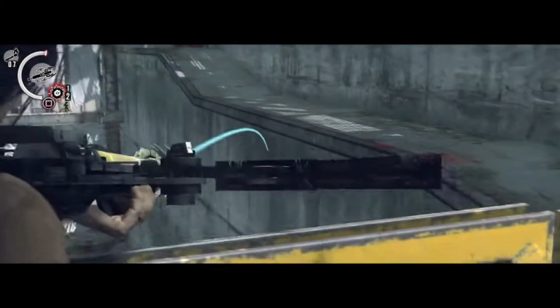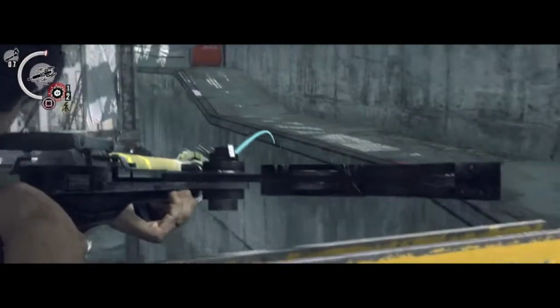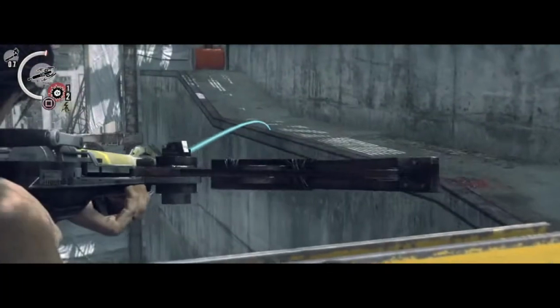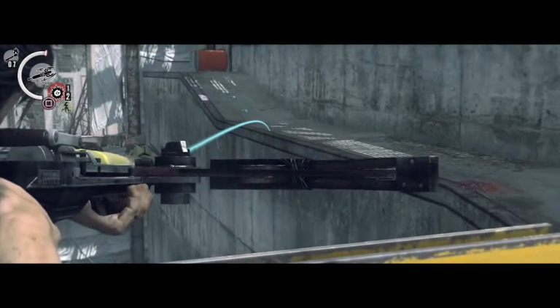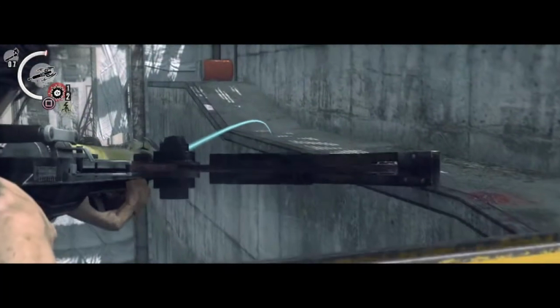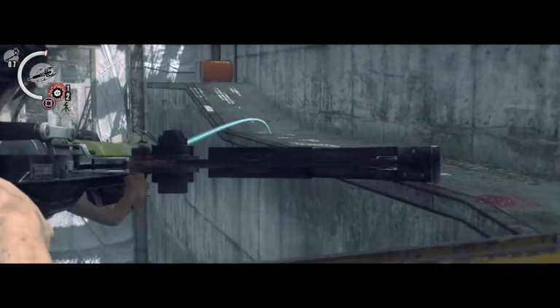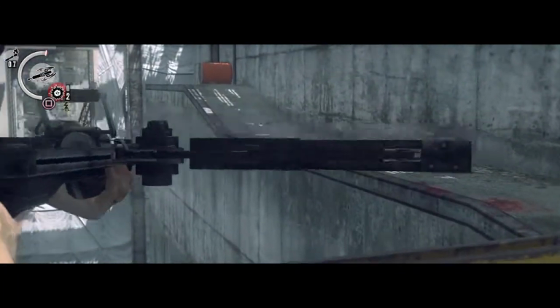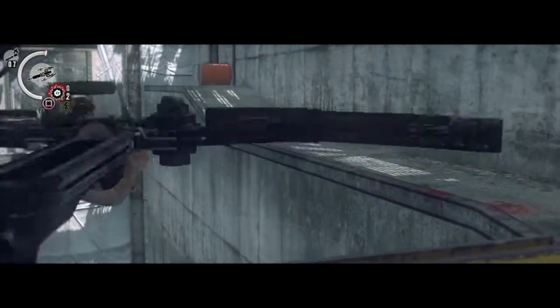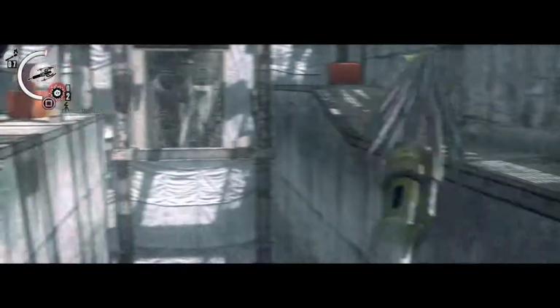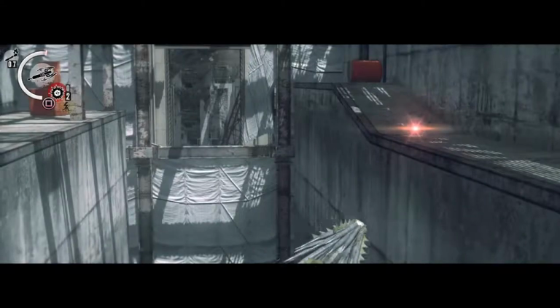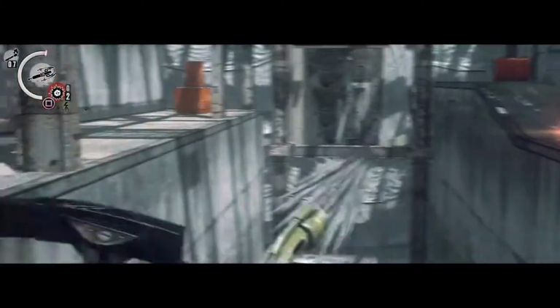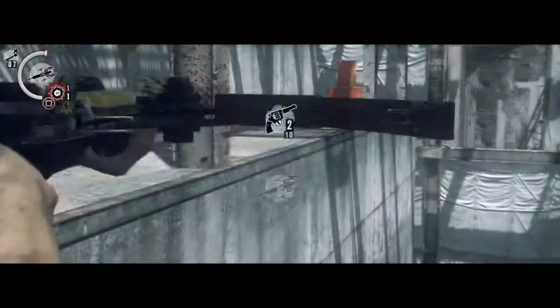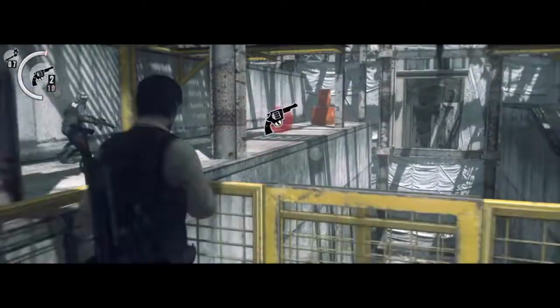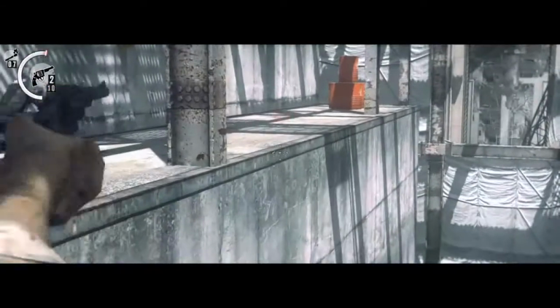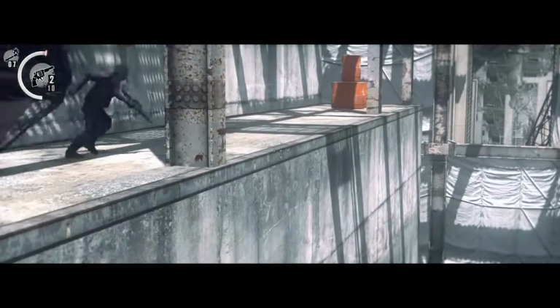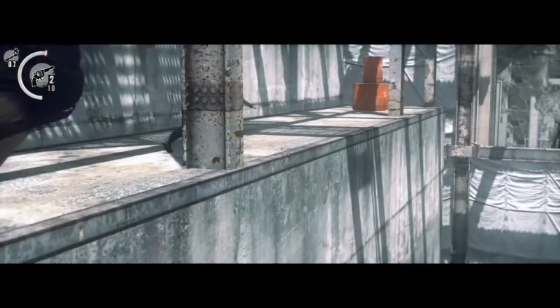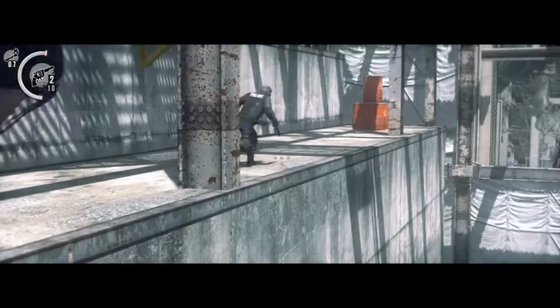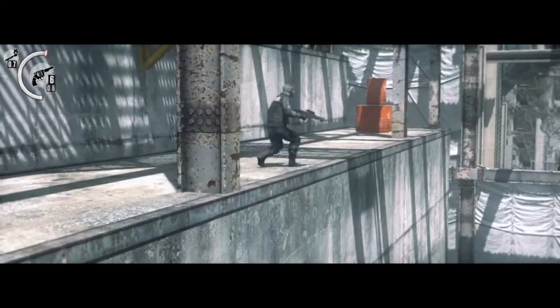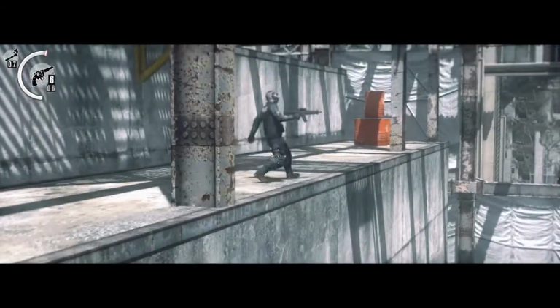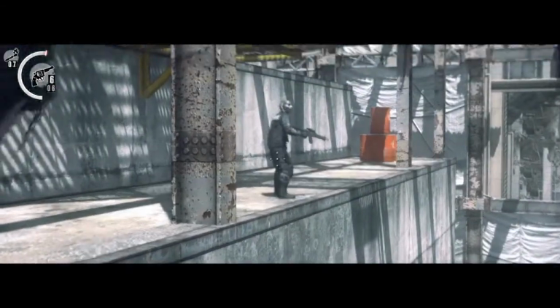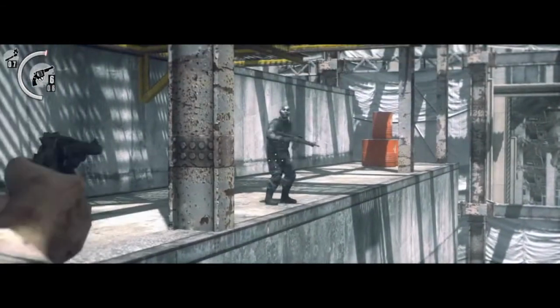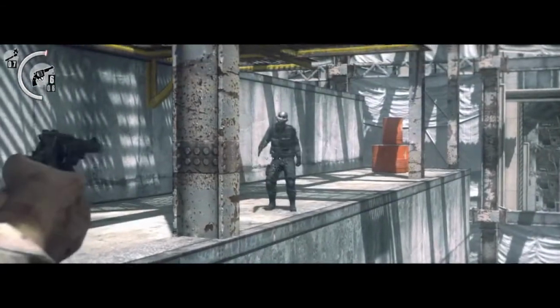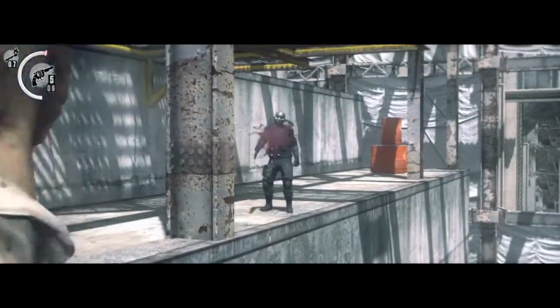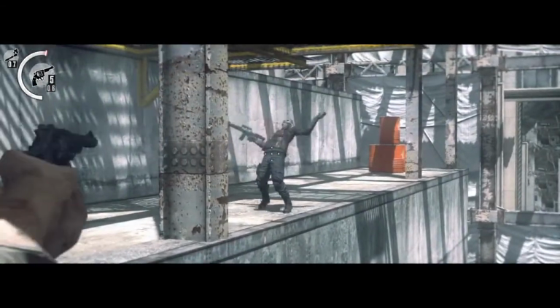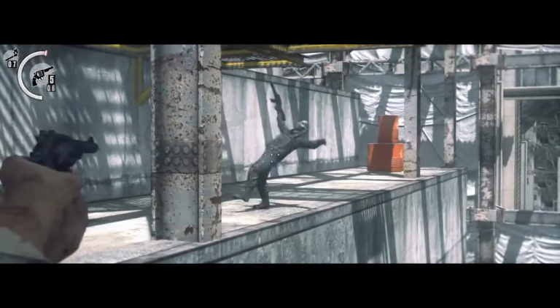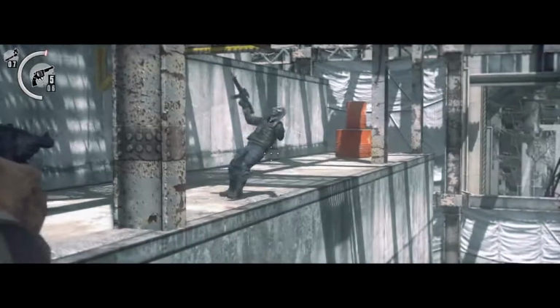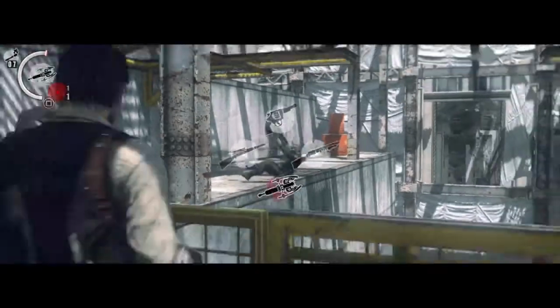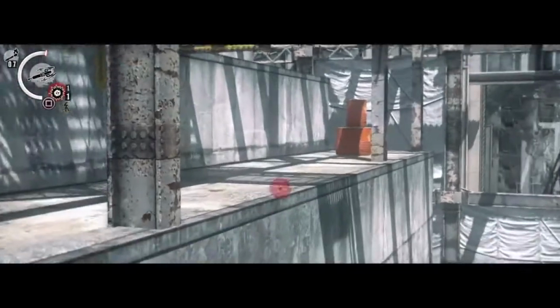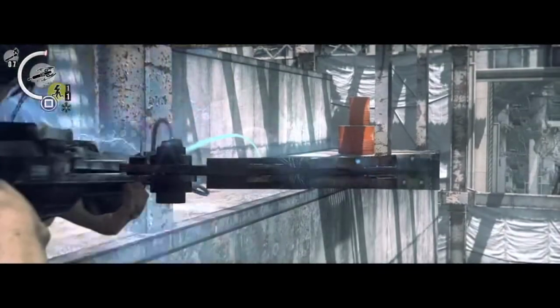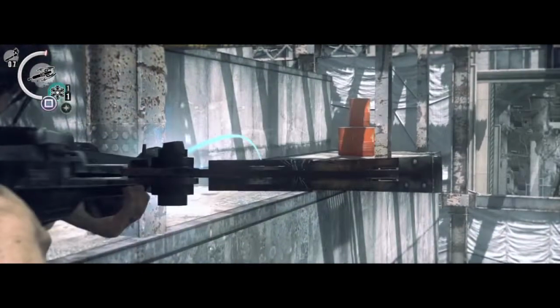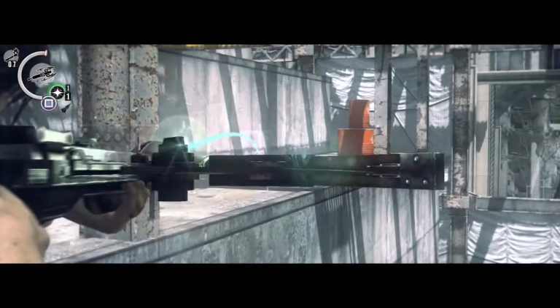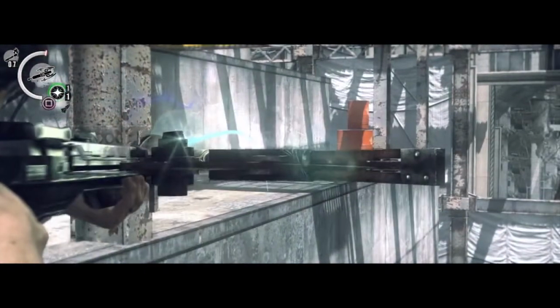Now bring out your explosive bolt and launch it right at the bottom of that ramp. Now bring out your pistol again because you're going to need to shoot this guy with the gun. There we go. And now you have a second to reload.